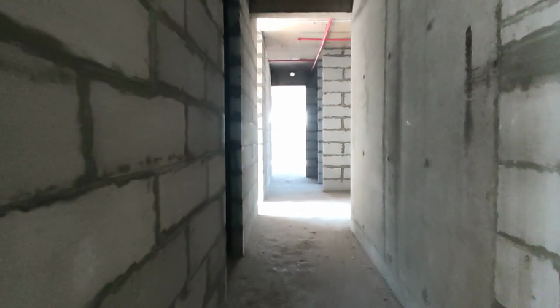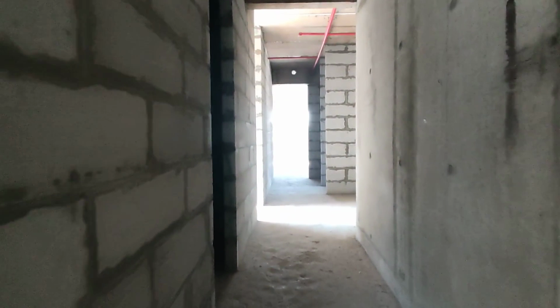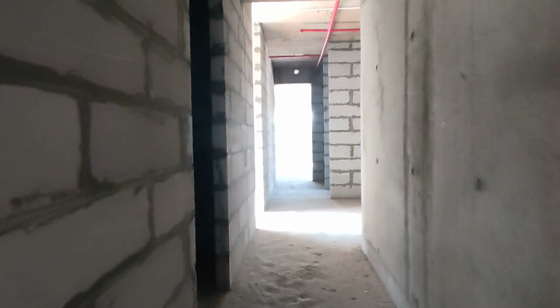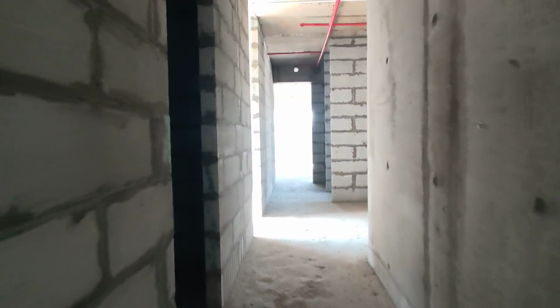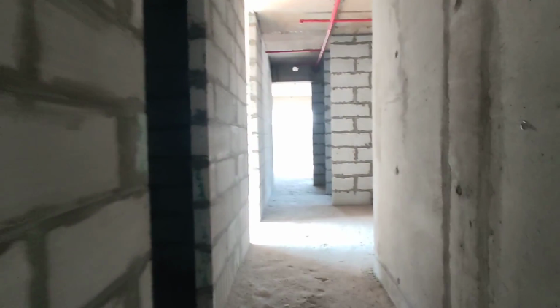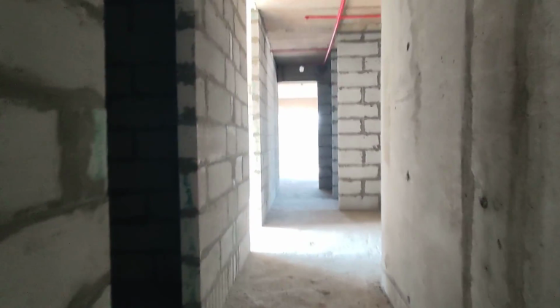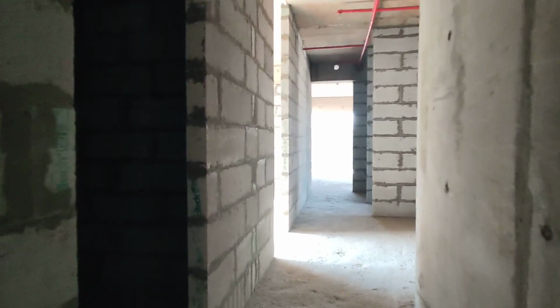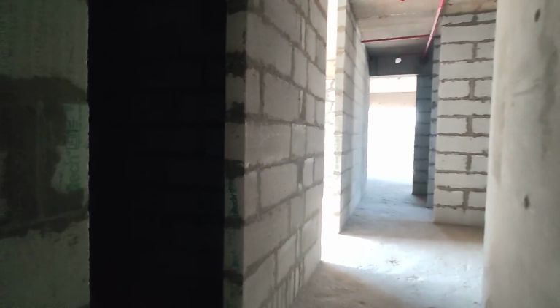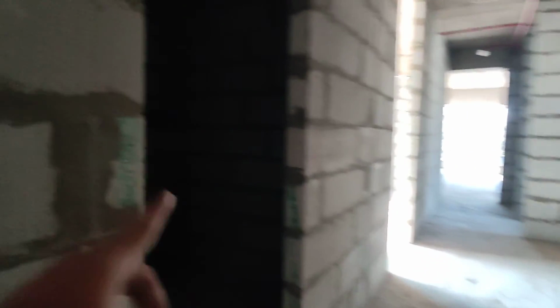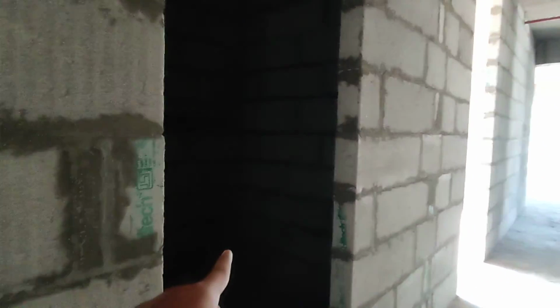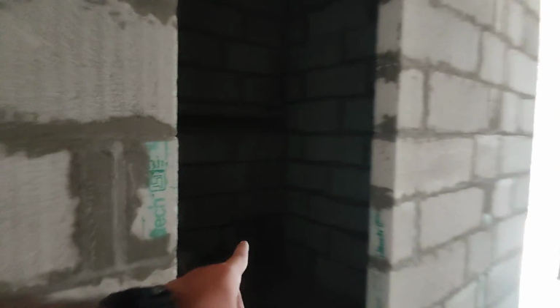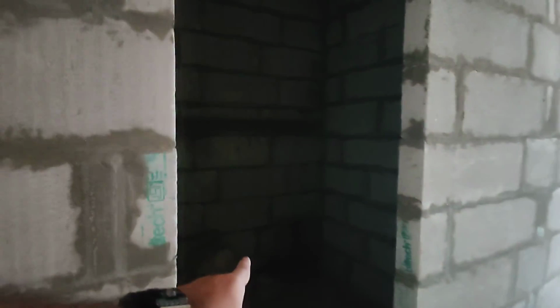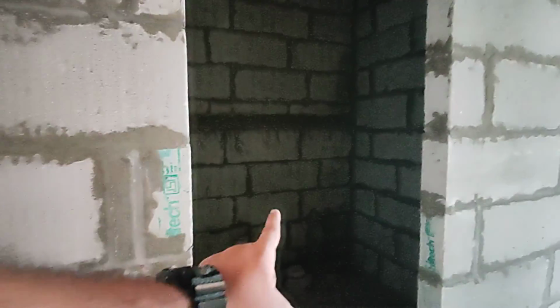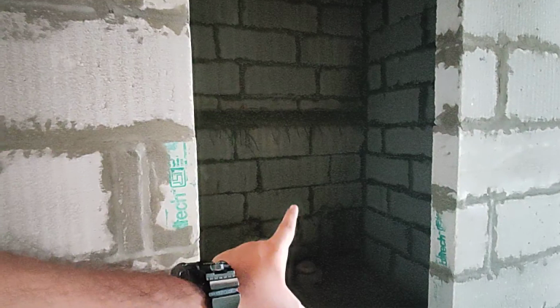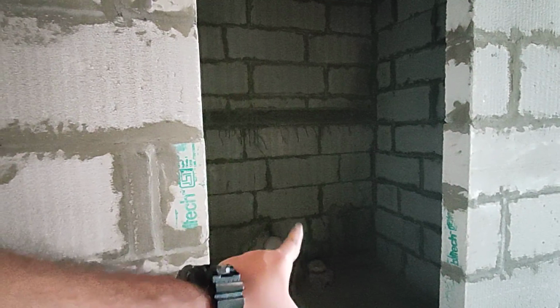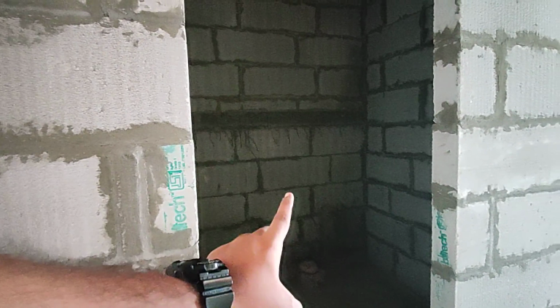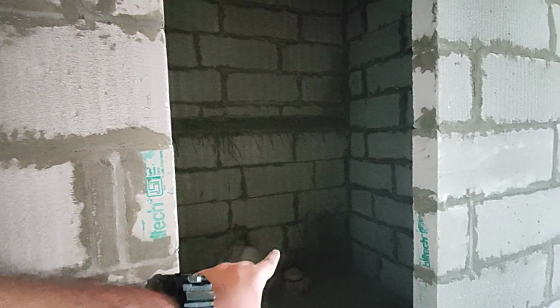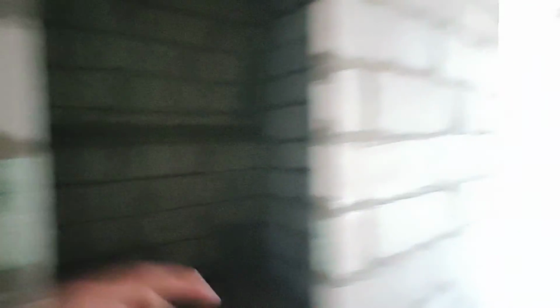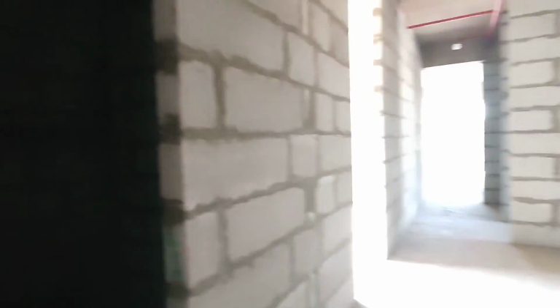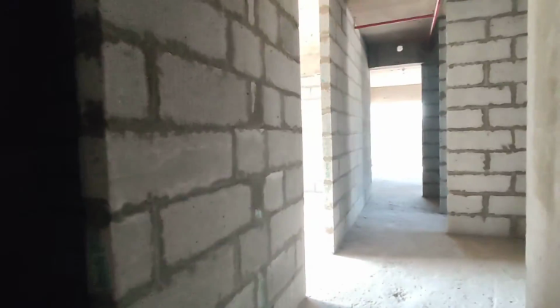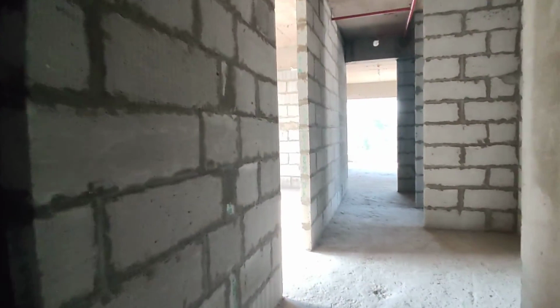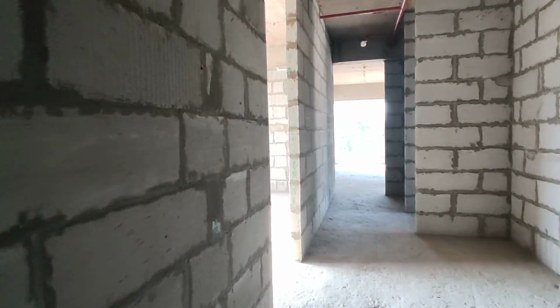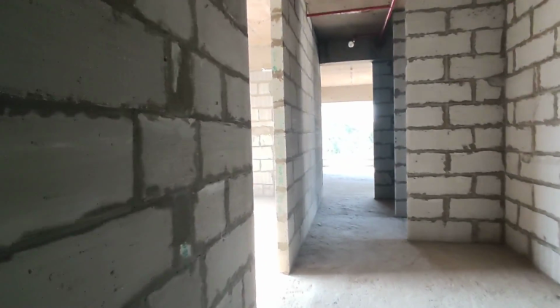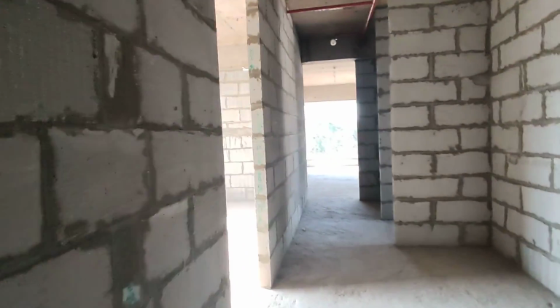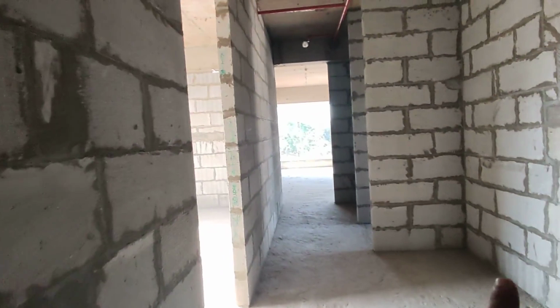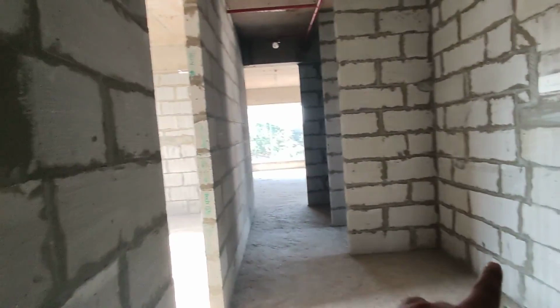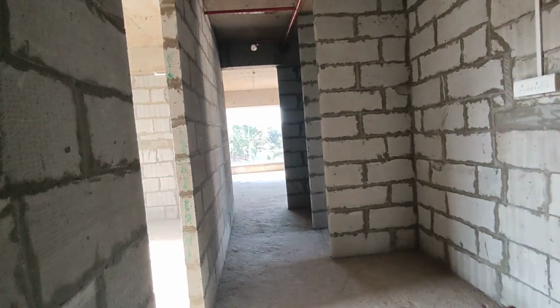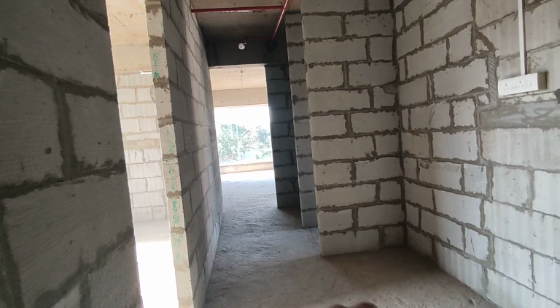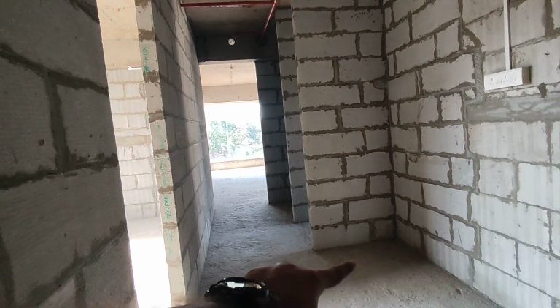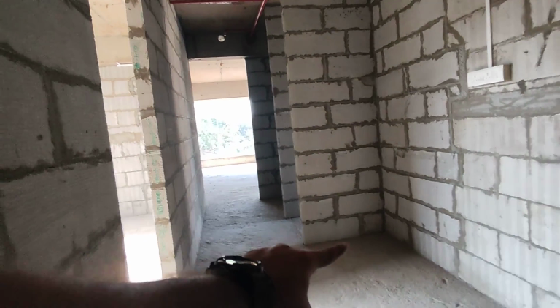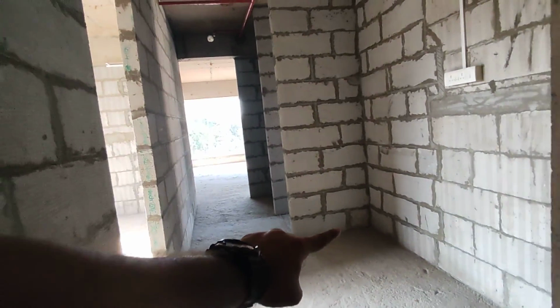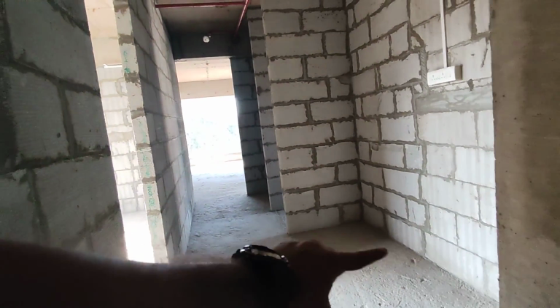We are entering the apartment now. On the left-hand side is the first powder room. On the right-hand side, this is the utility area we are having a look at.